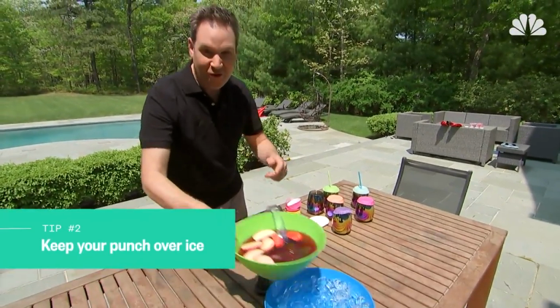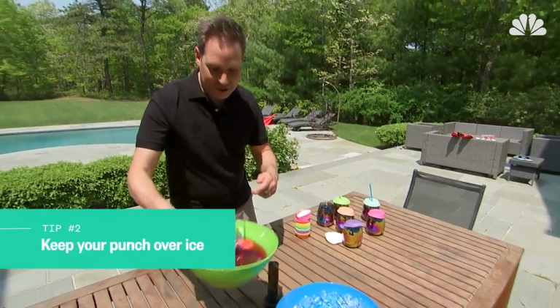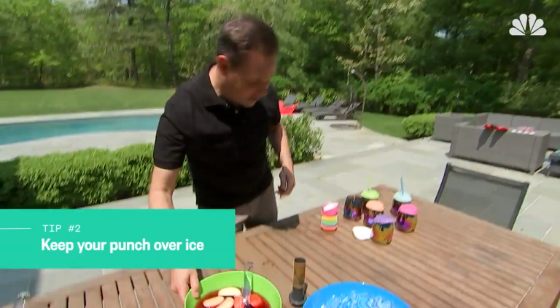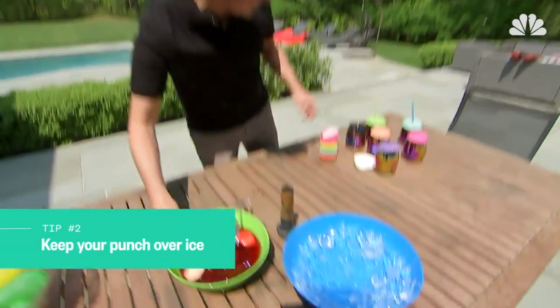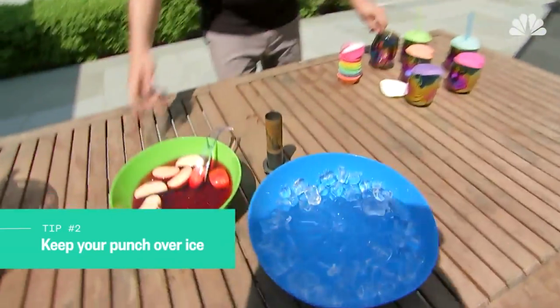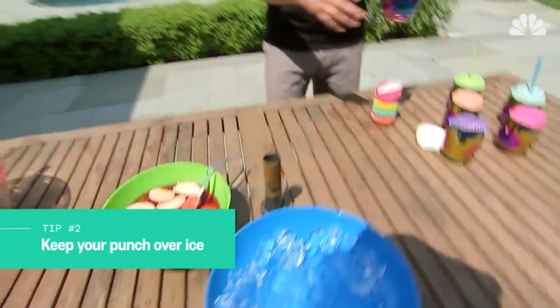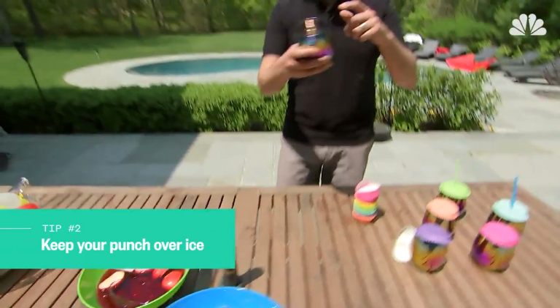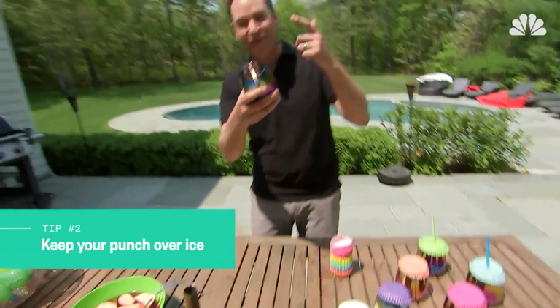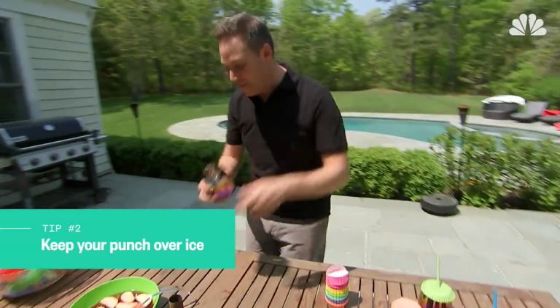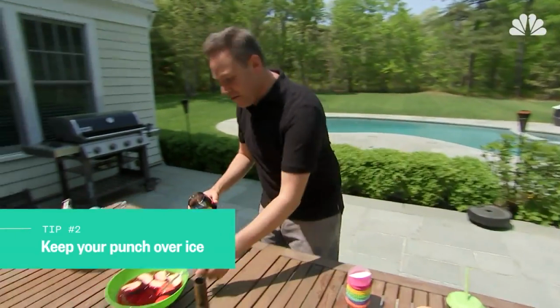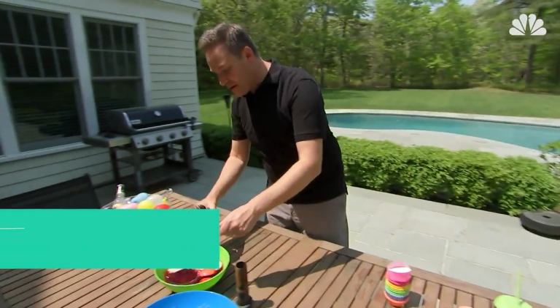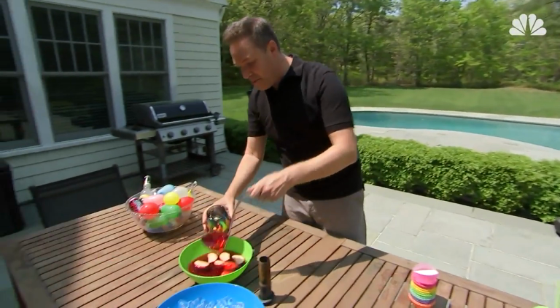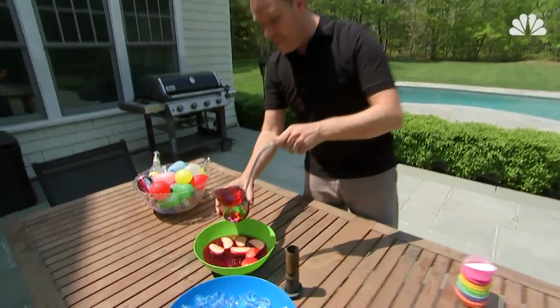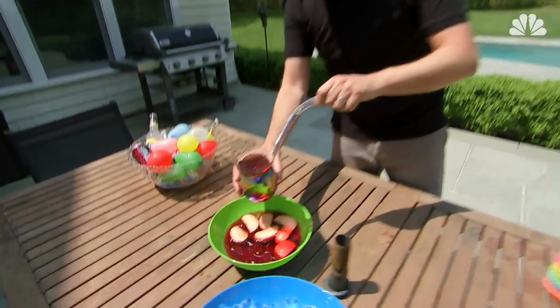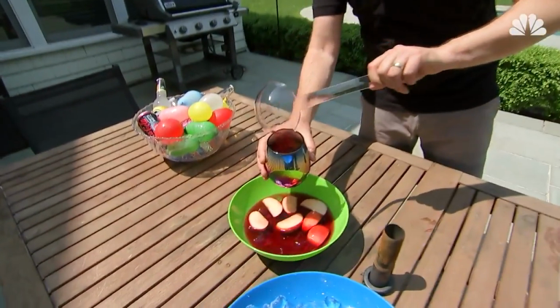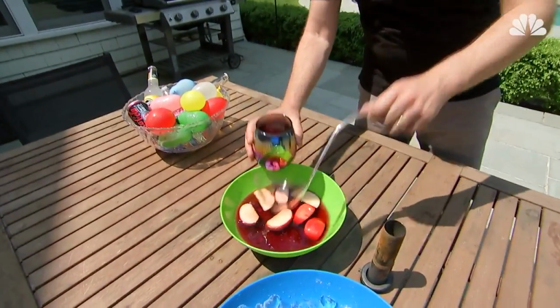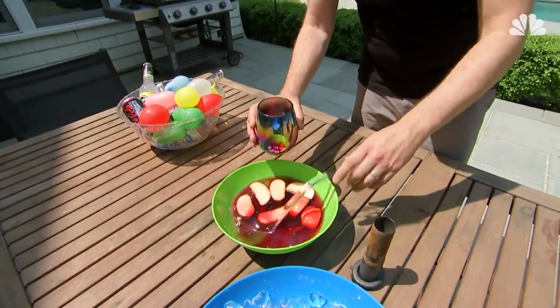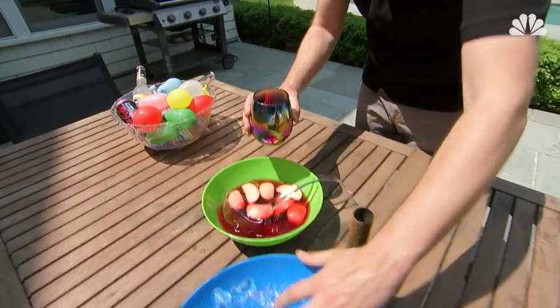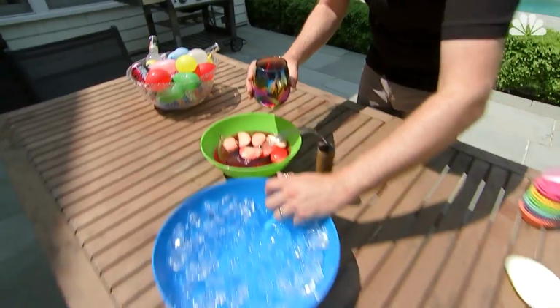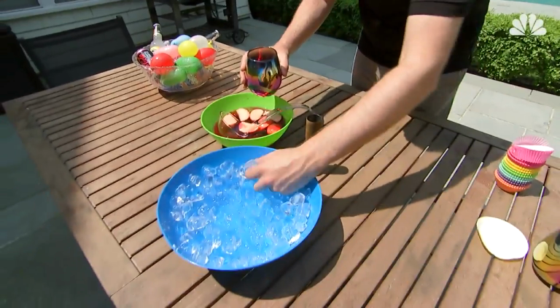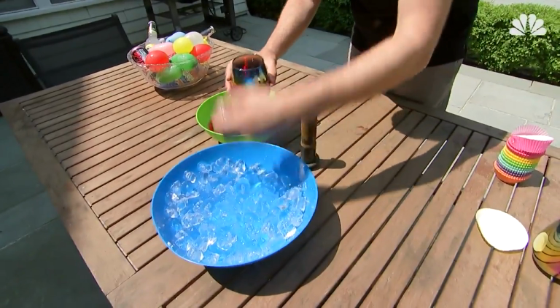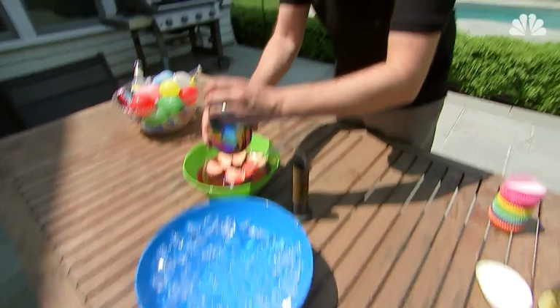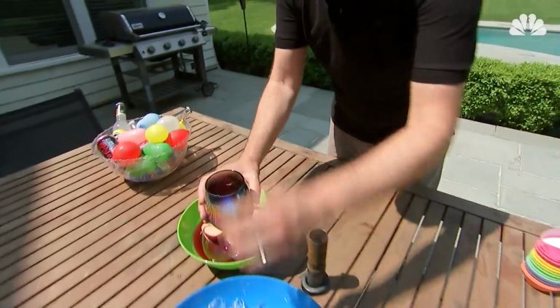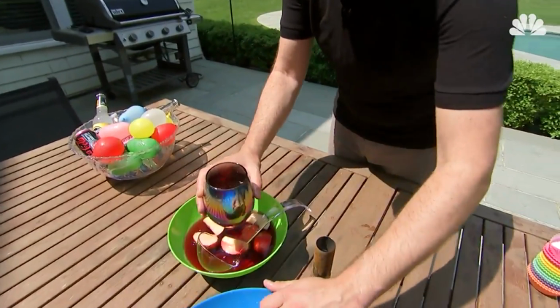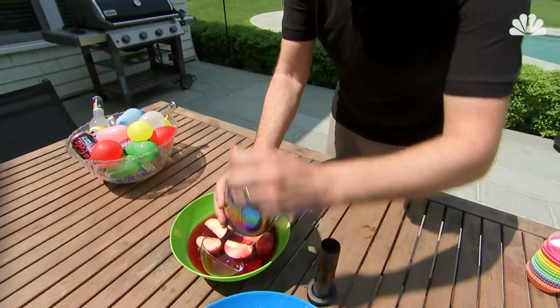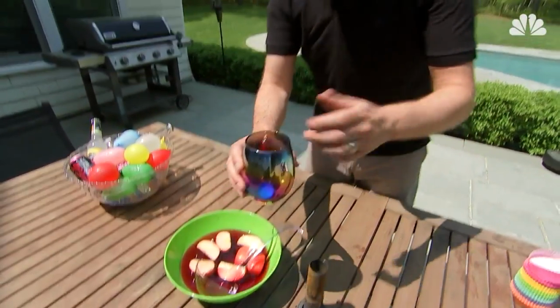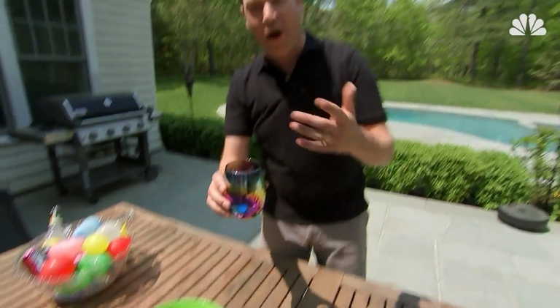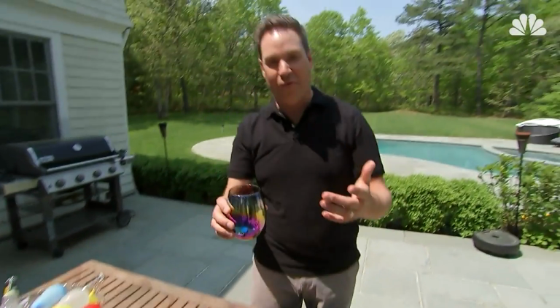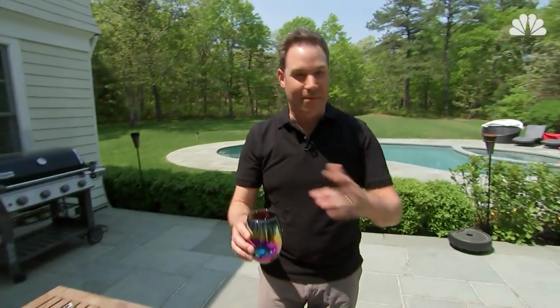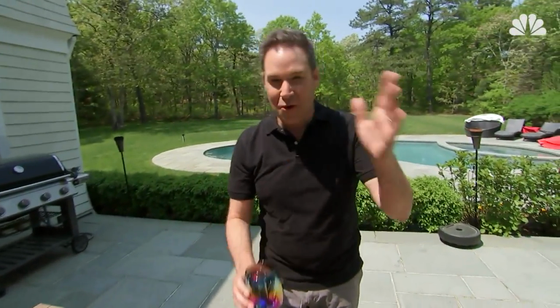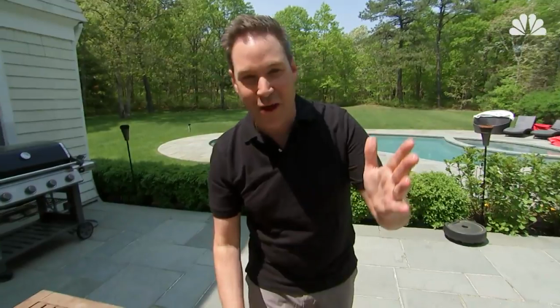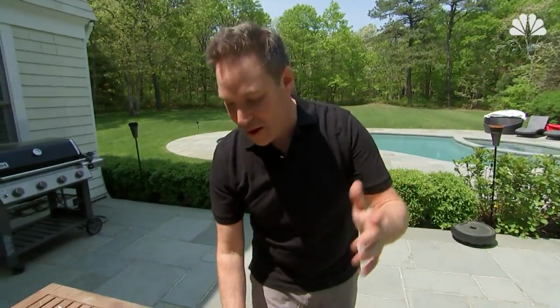Bowl of punch. You're outside at a patio barbecue, you fill up with punch, you grab some ice, you put it in, and it gets all watery over time. You don't have to do that anymore either.